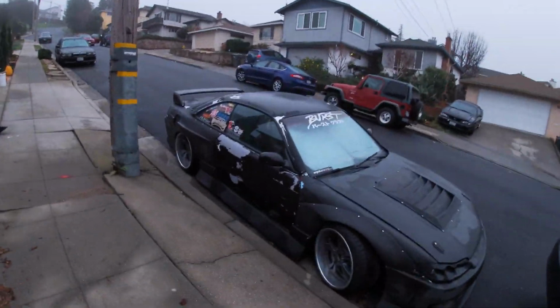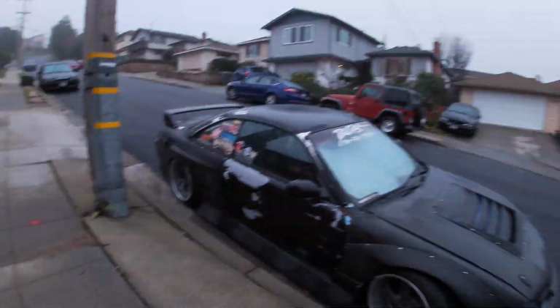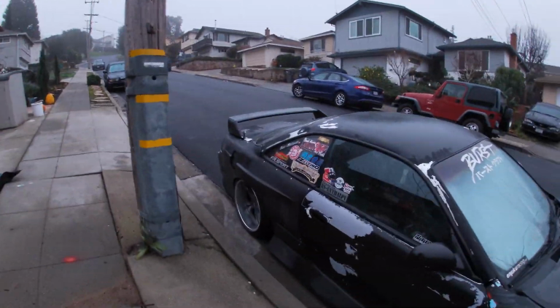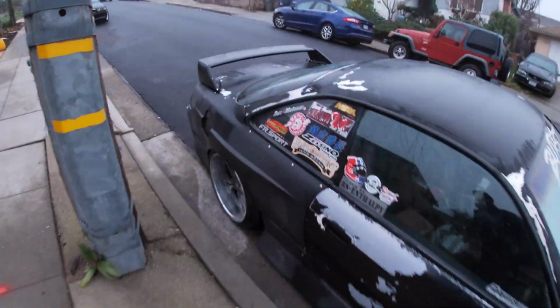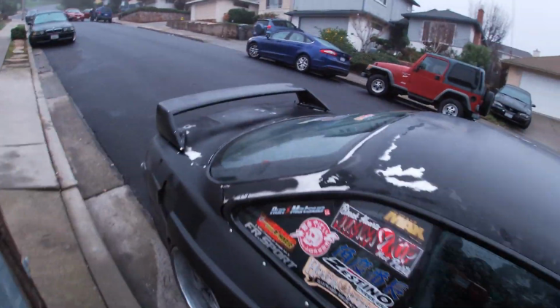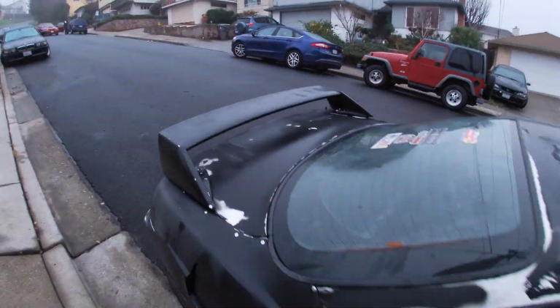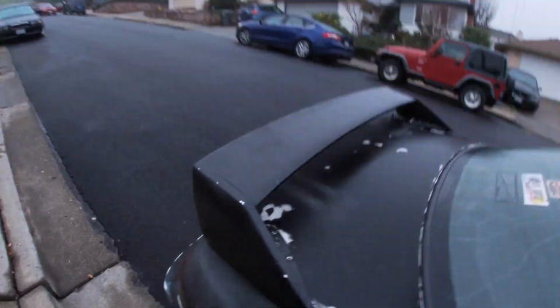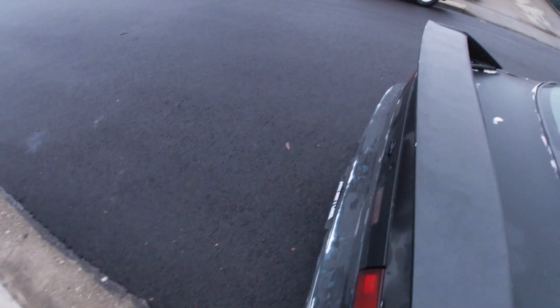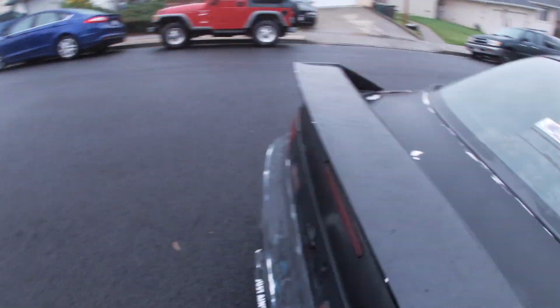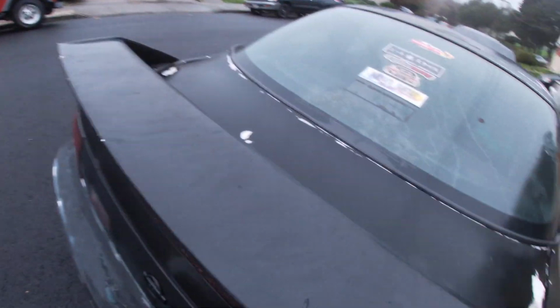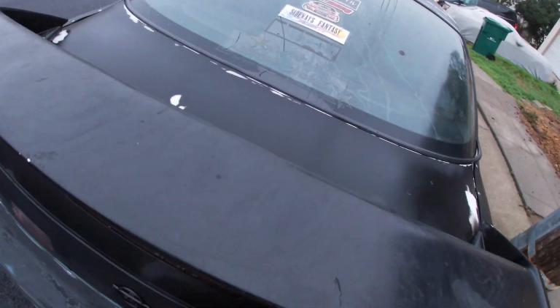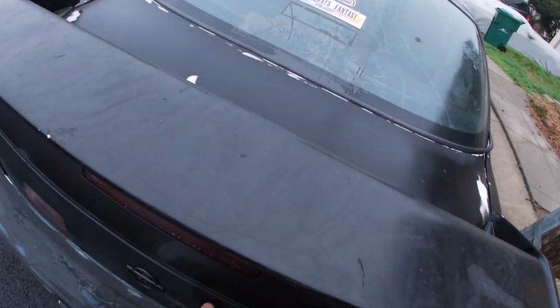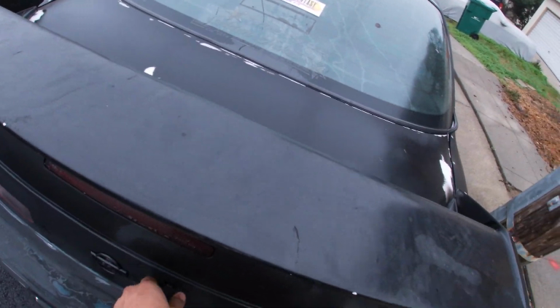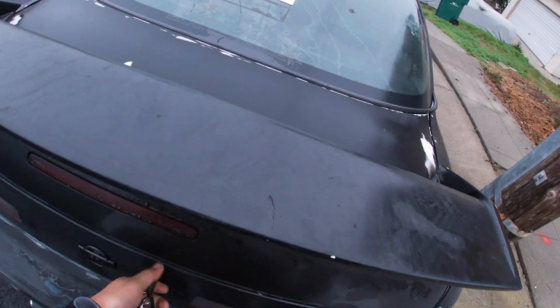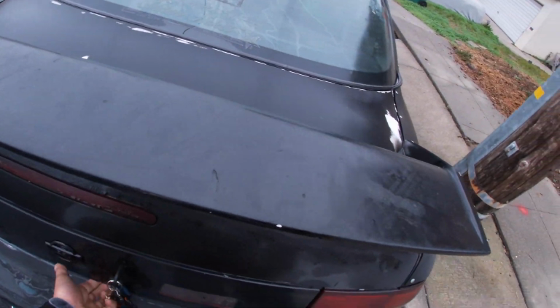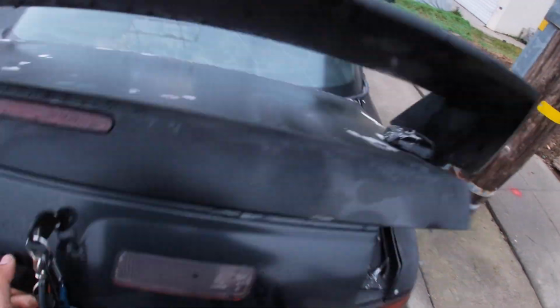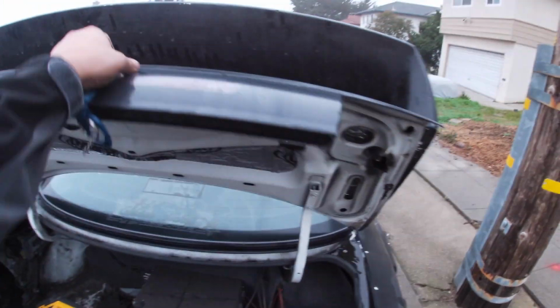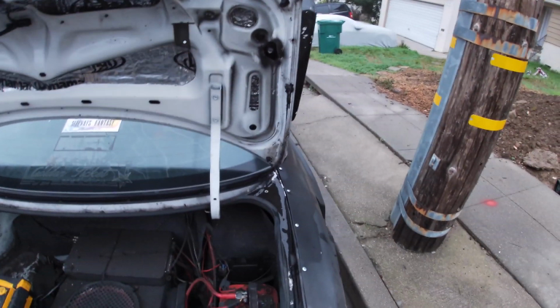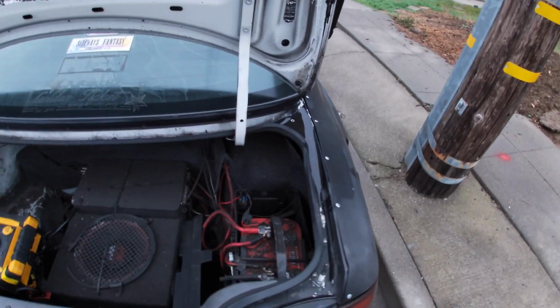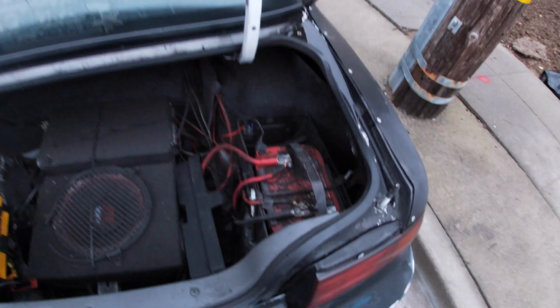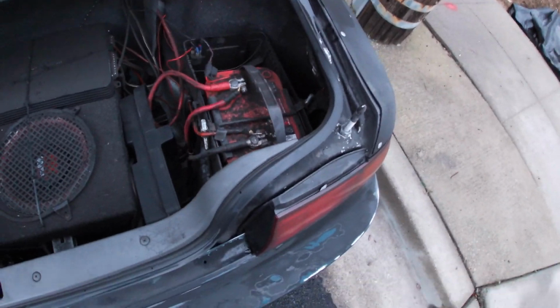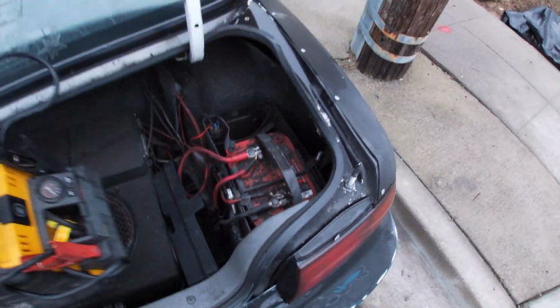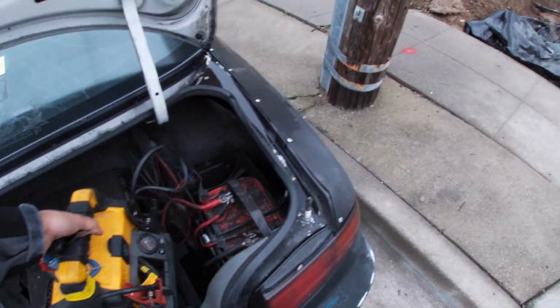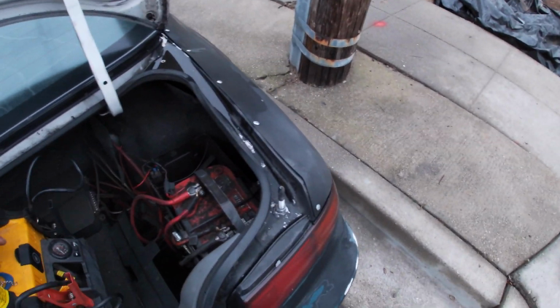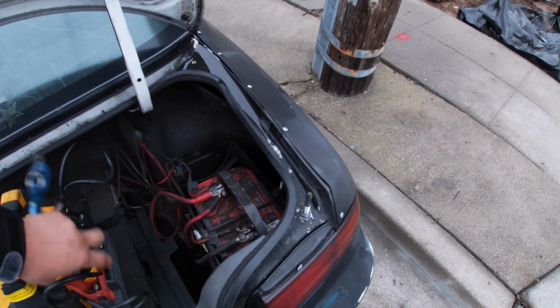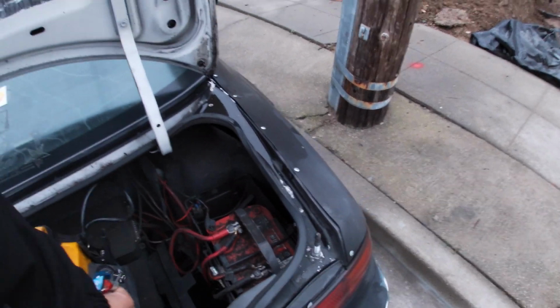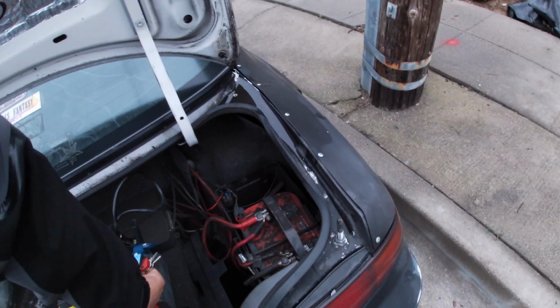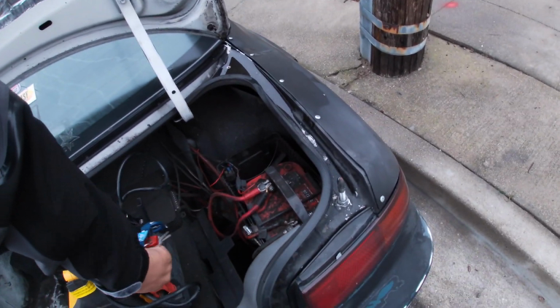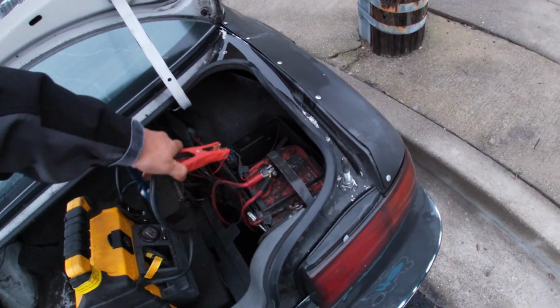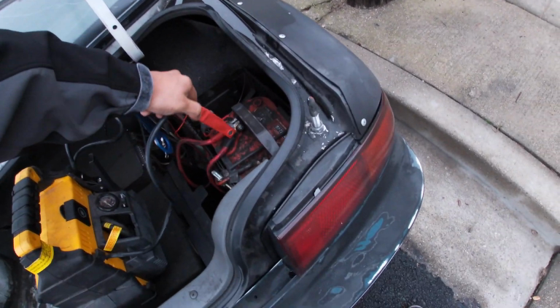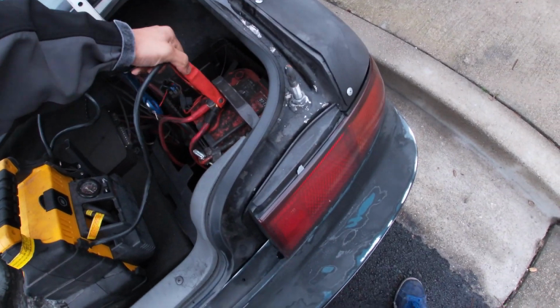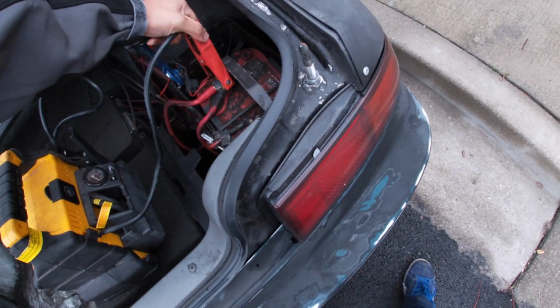Good morning y'all! We're coming over here to go start the 240, like I said last night about this morning. Battery is dead — it has a little bit of juice but not enough for the alarm to work properly.